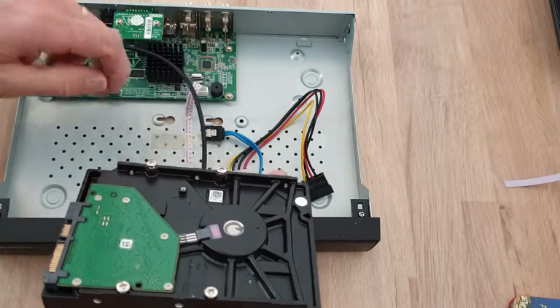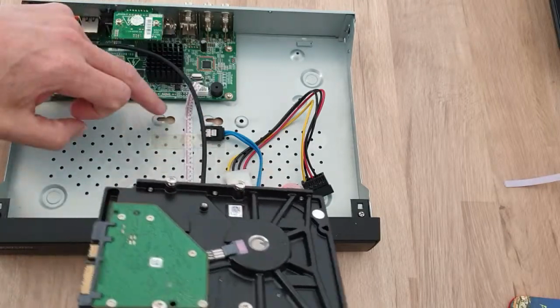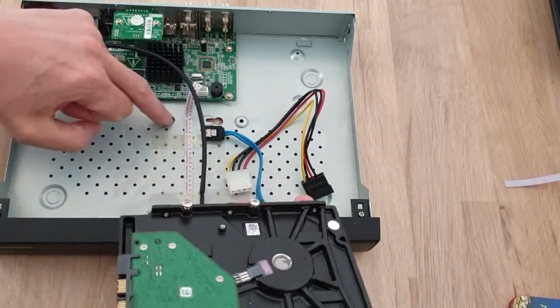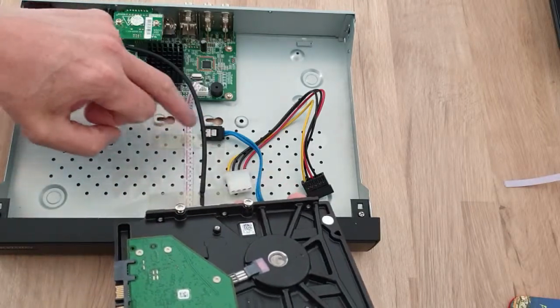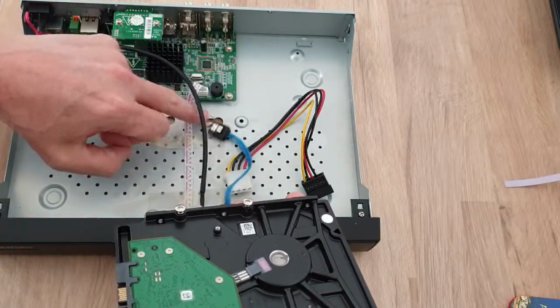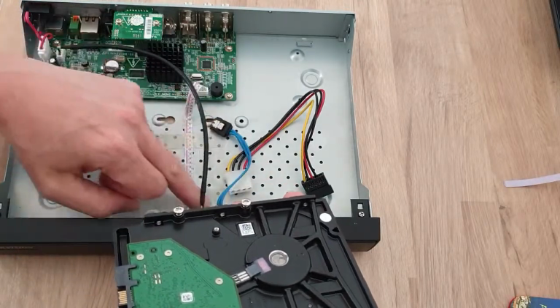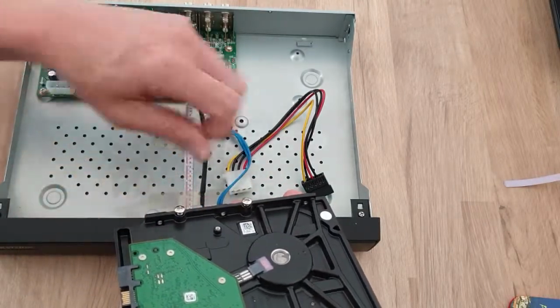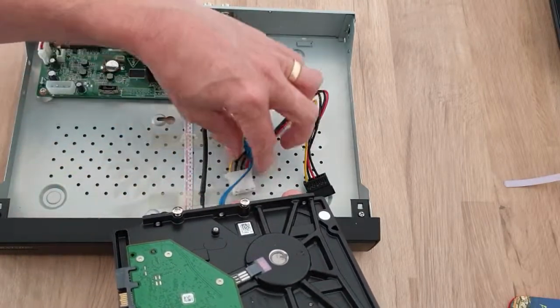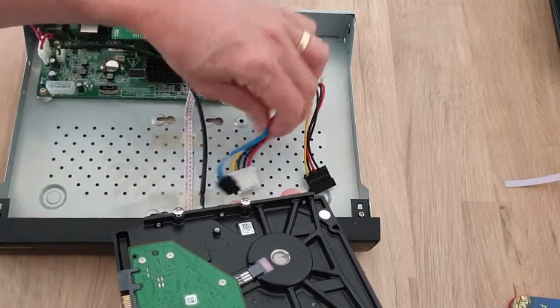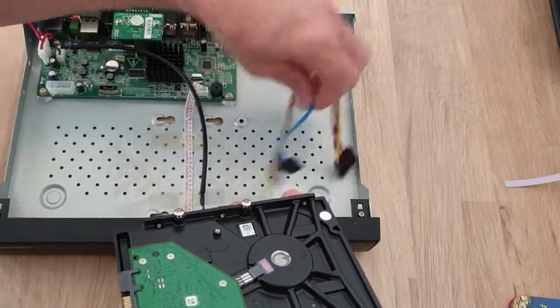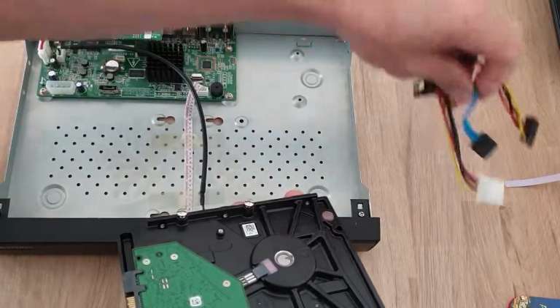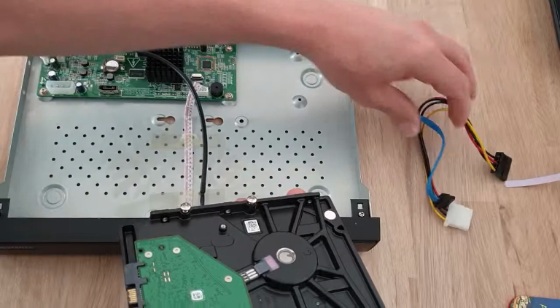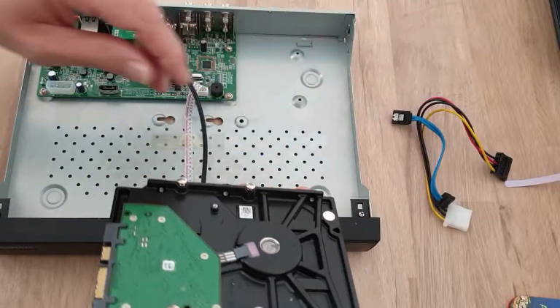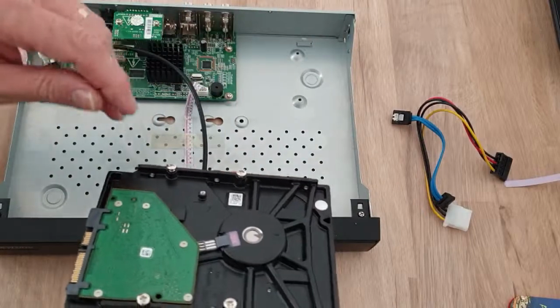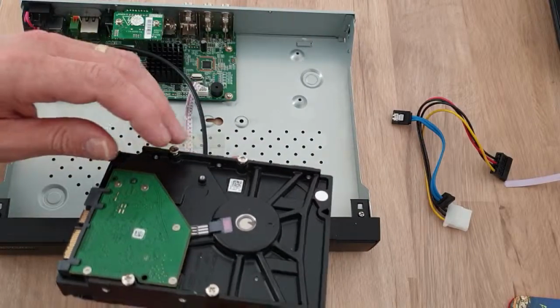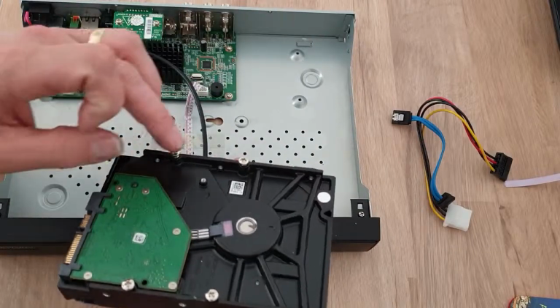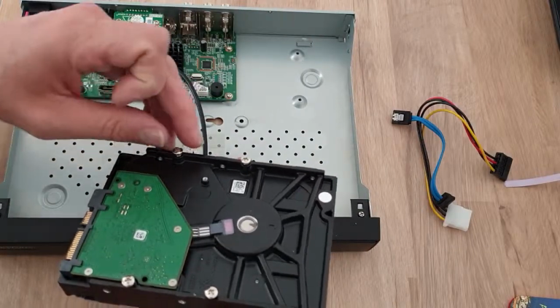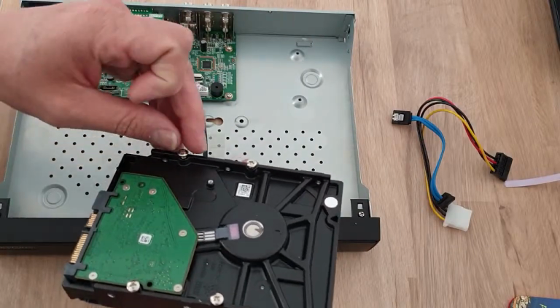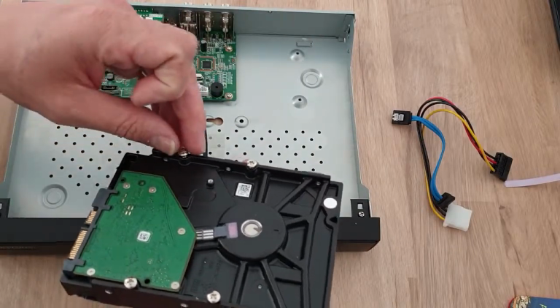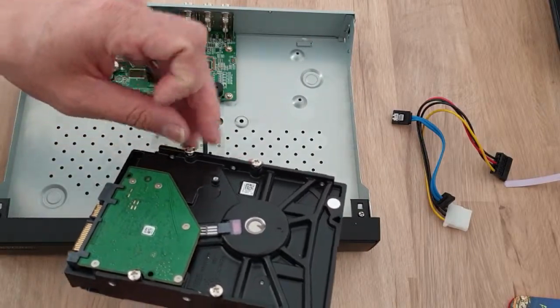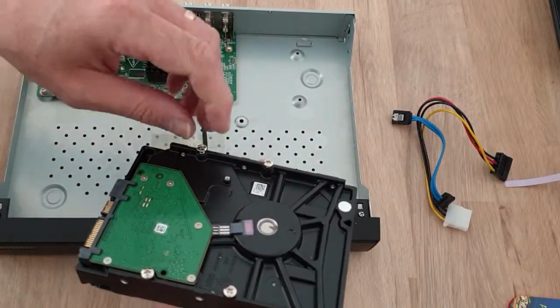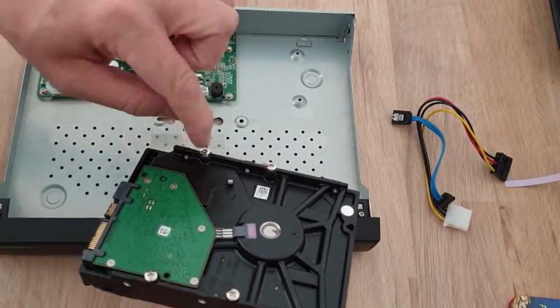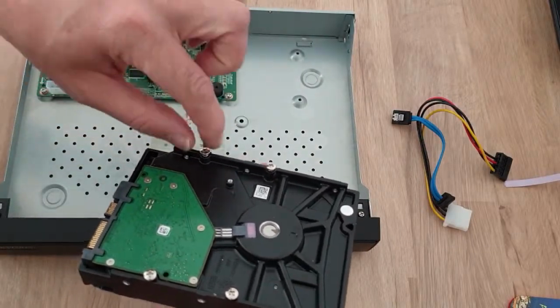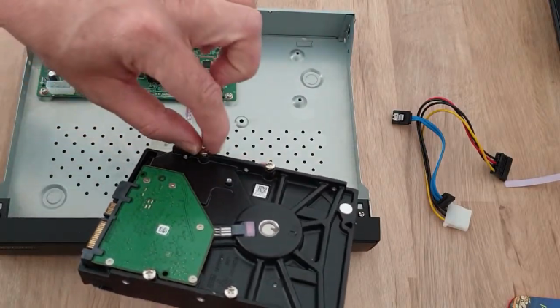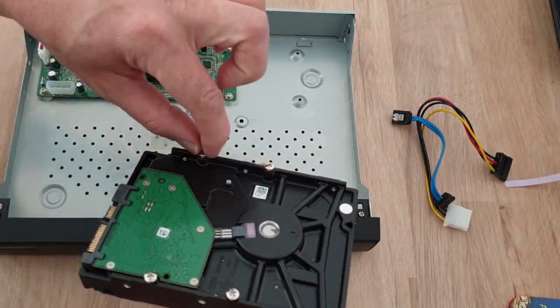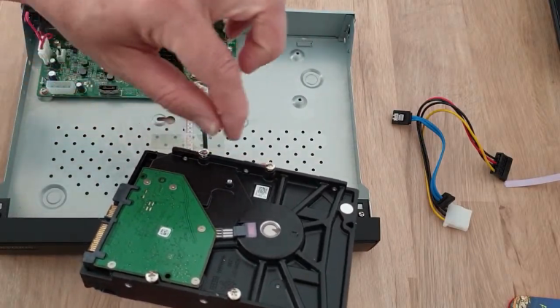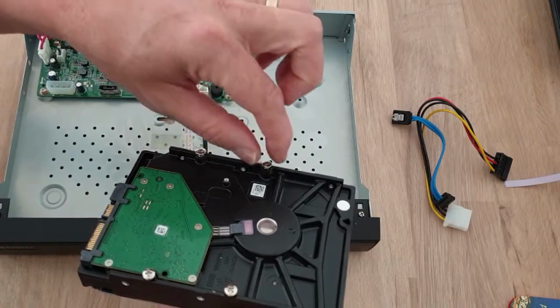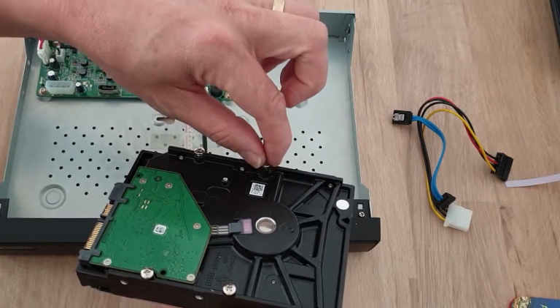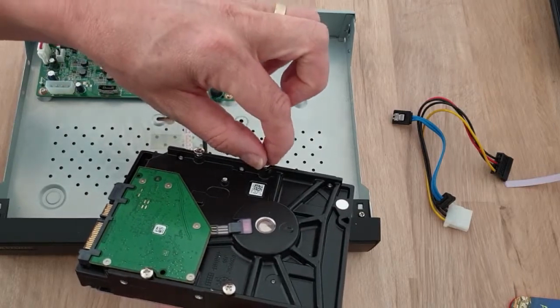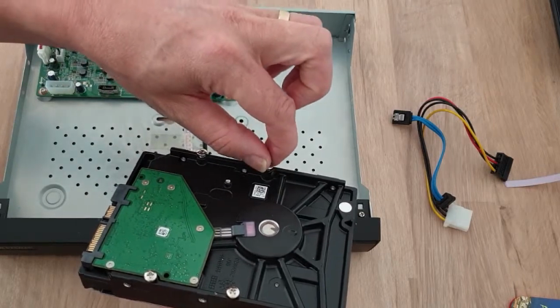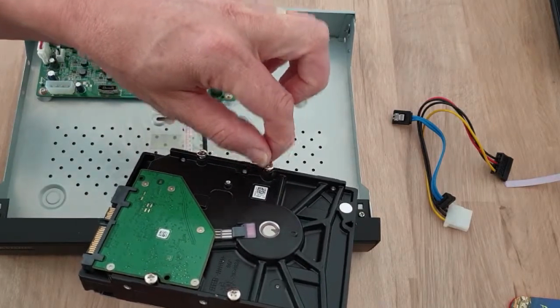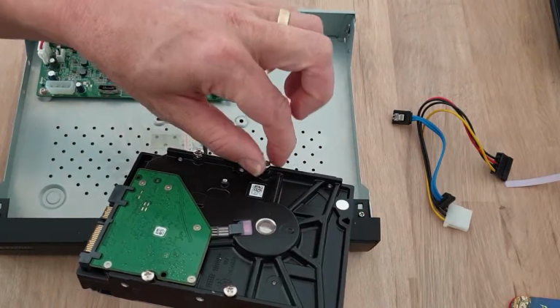These four screws will match with the four slots on the hard disk. All I've done is taken the screws out in advance, put them in there, and just given them literally half a turn each so the thread grips.